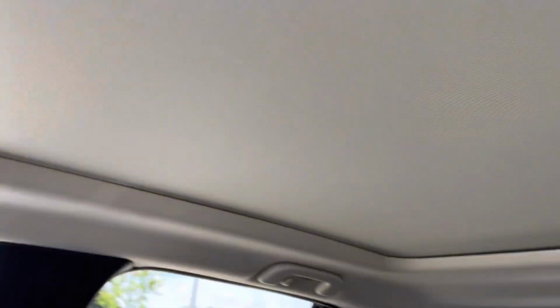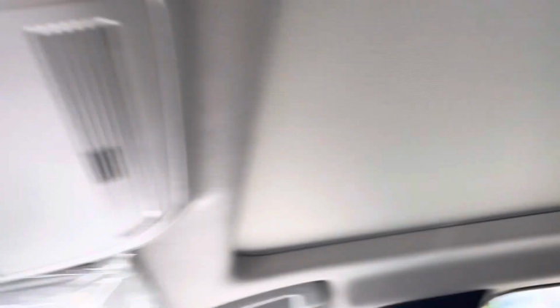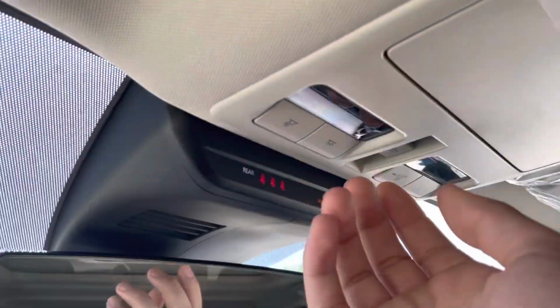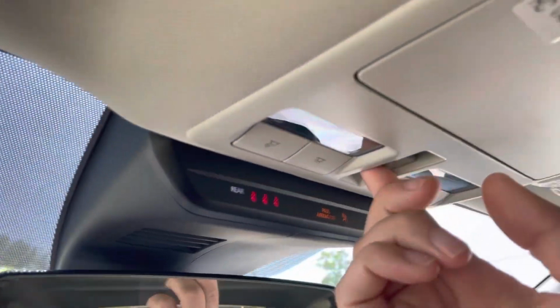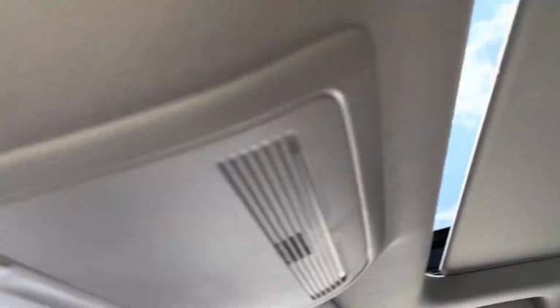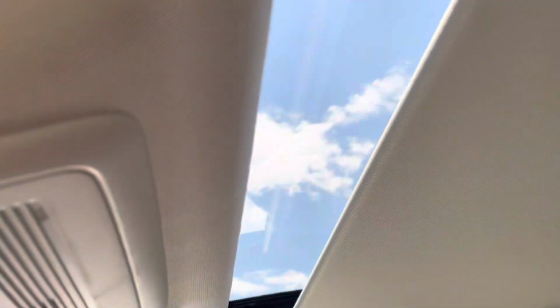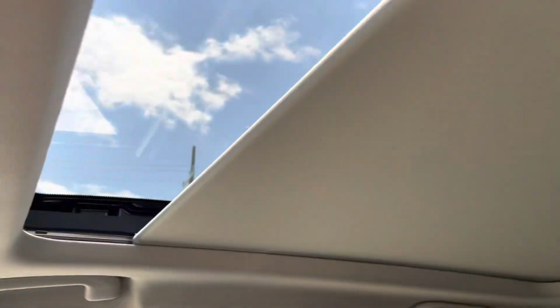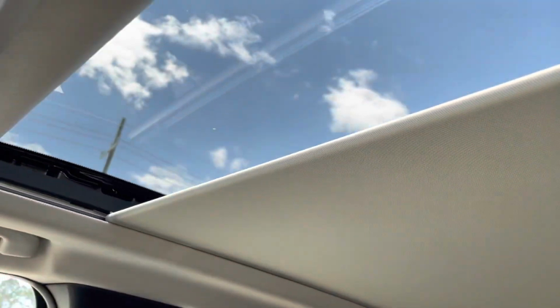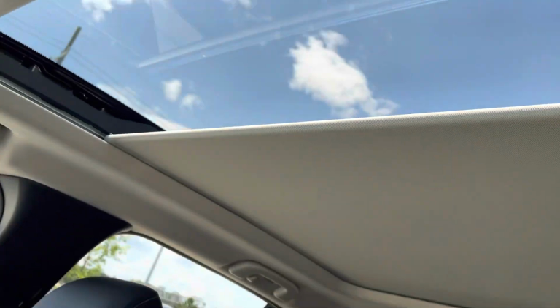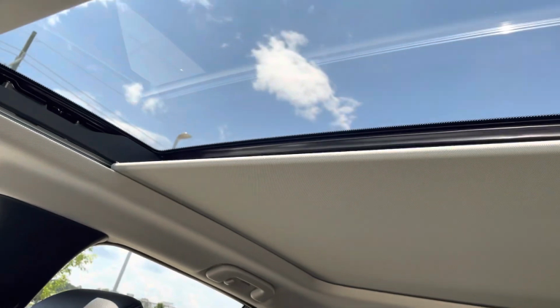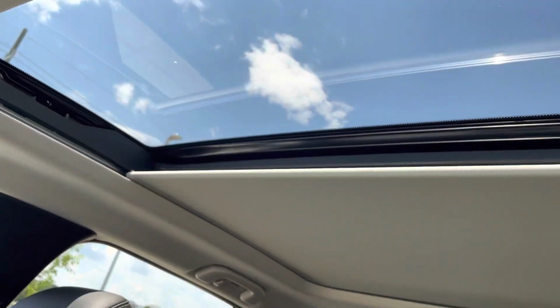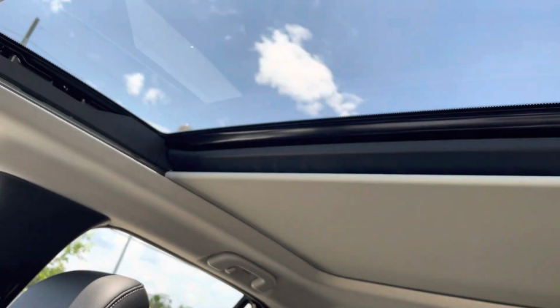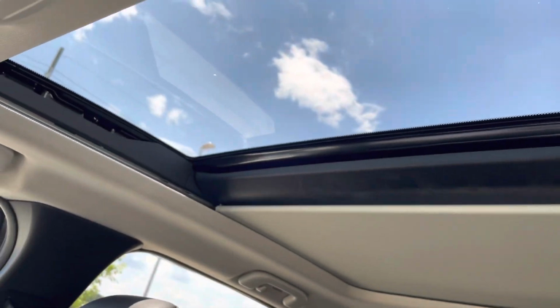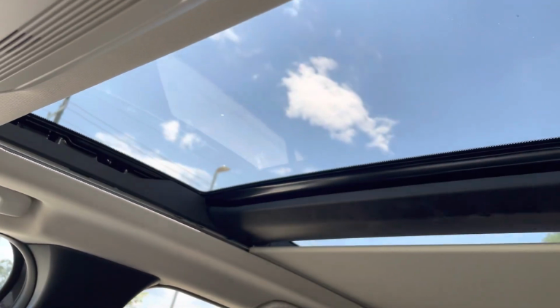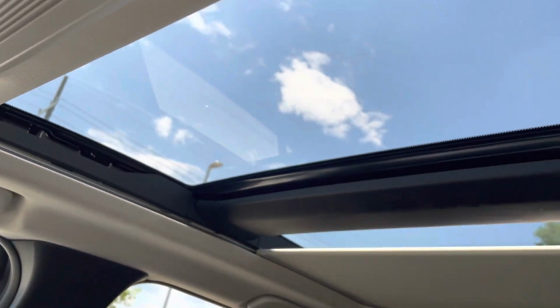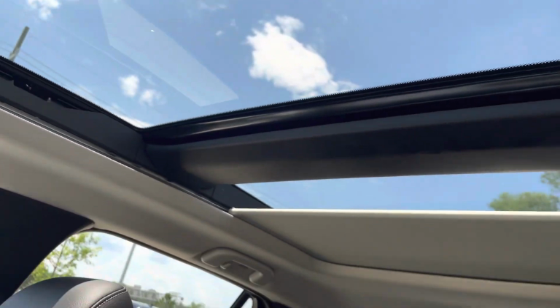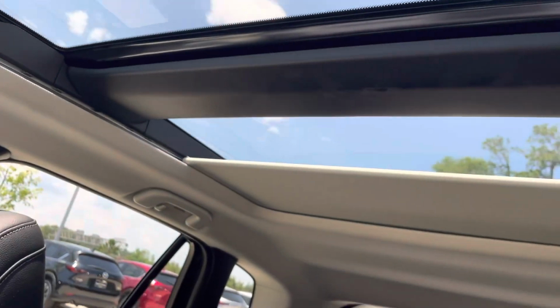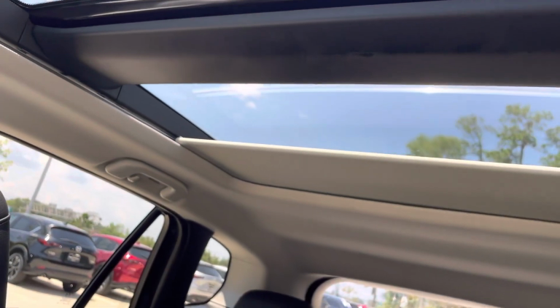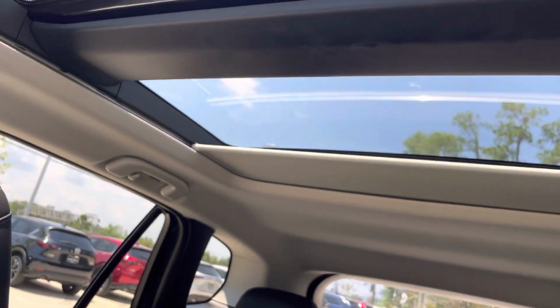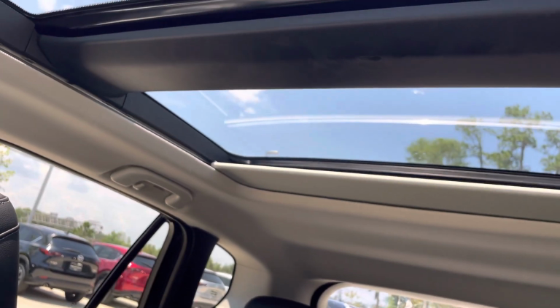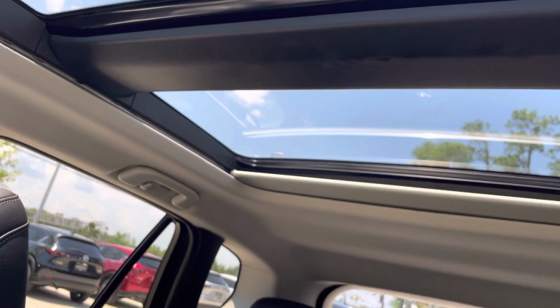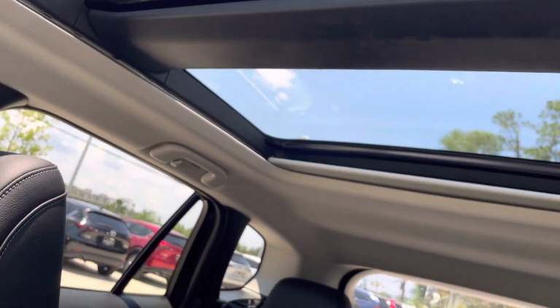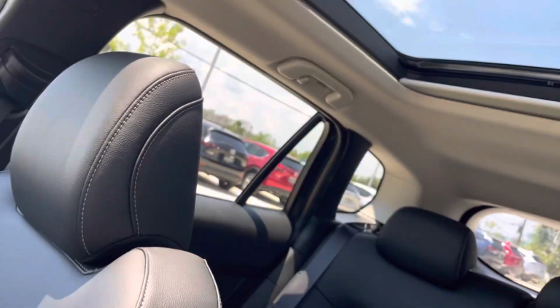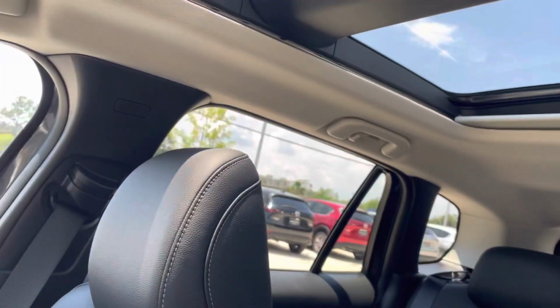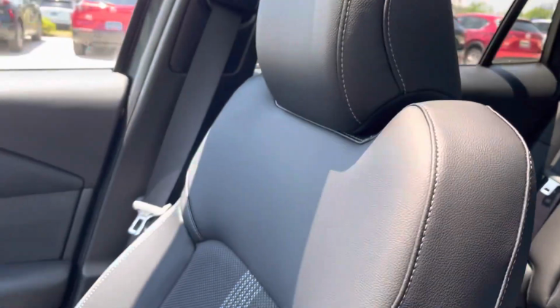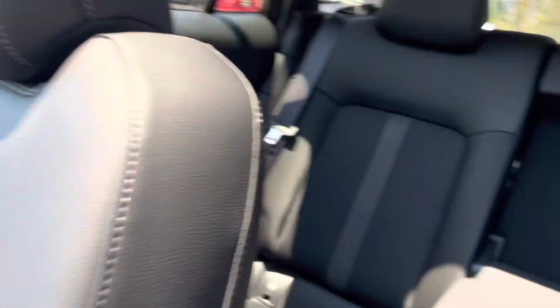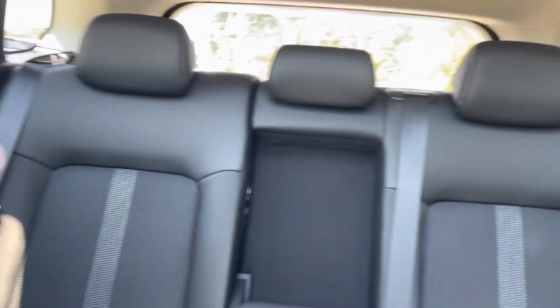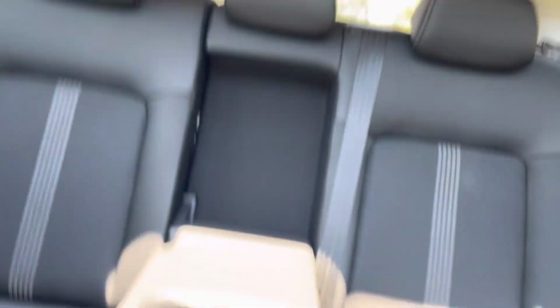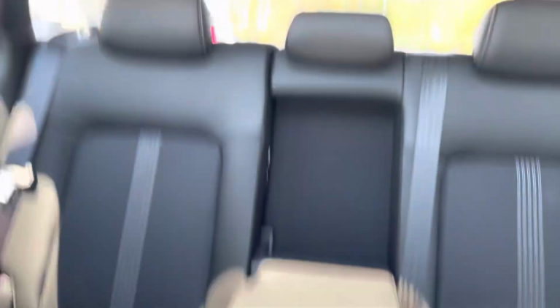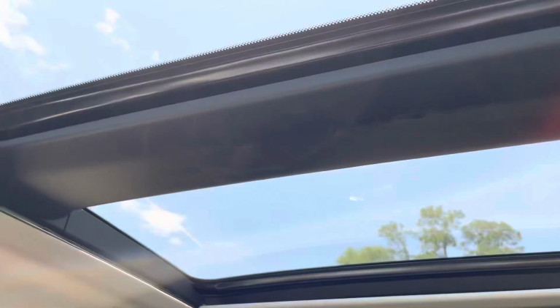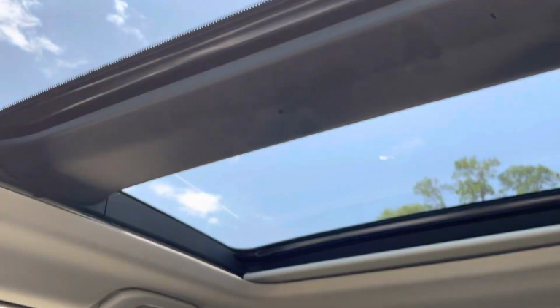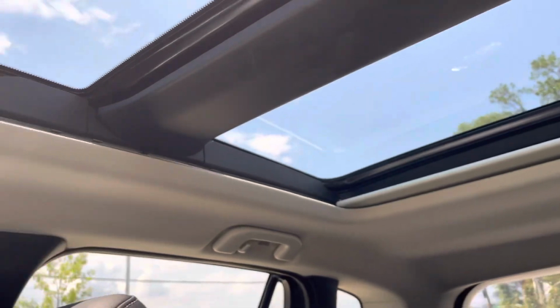You get the big sunroof in this one too. Let me show you what that looks like. Yeah, perfect. And back seats again — you get that big sunroof.